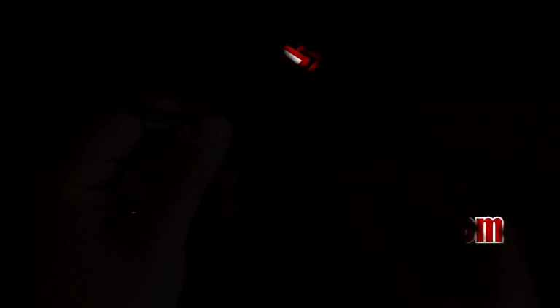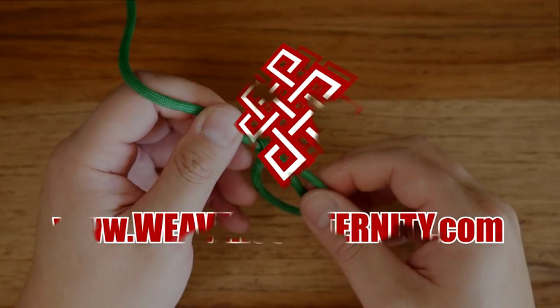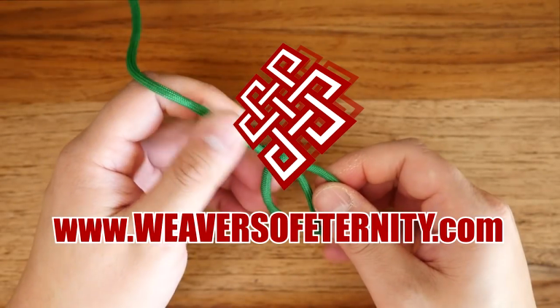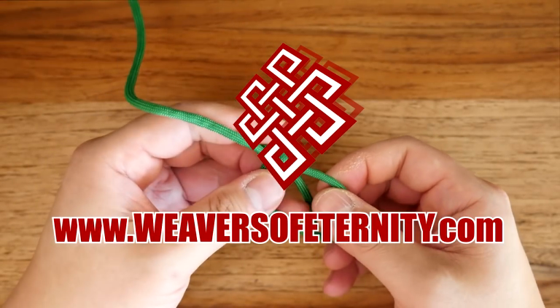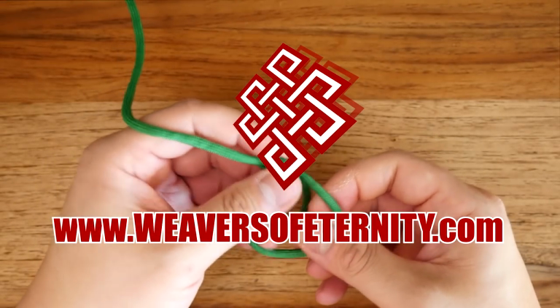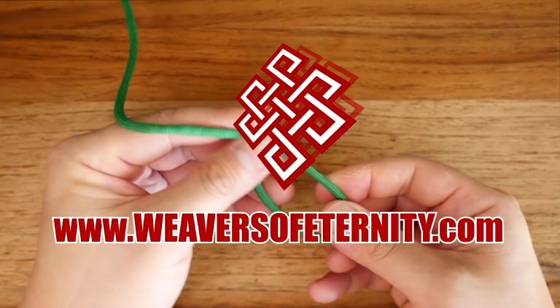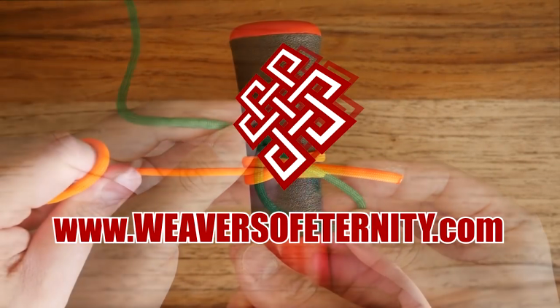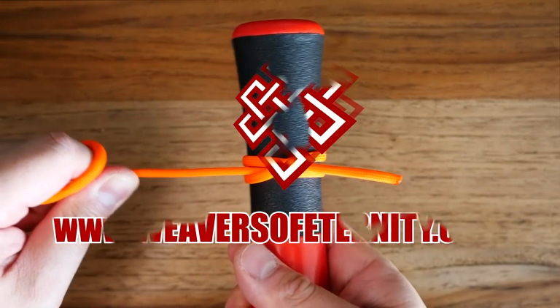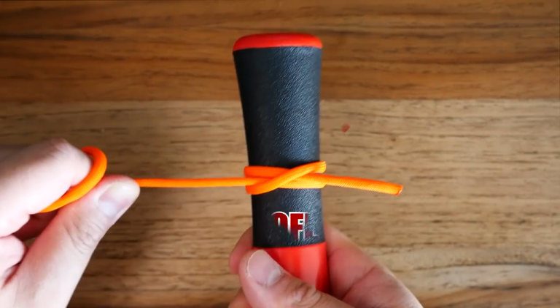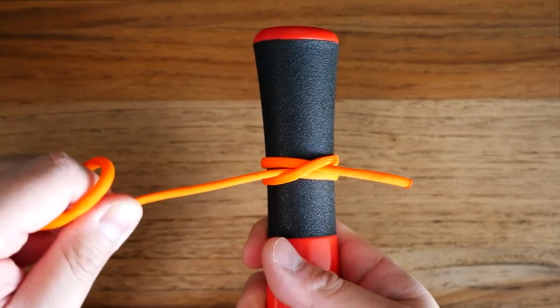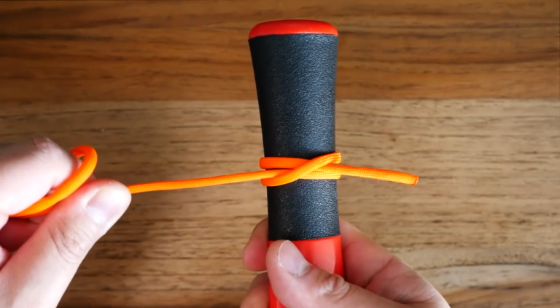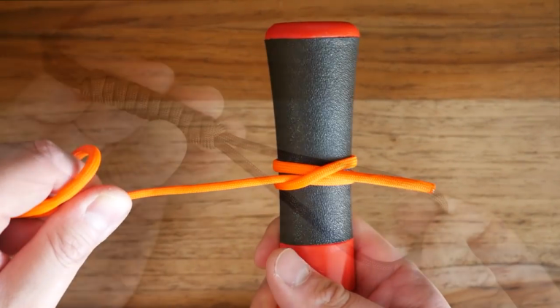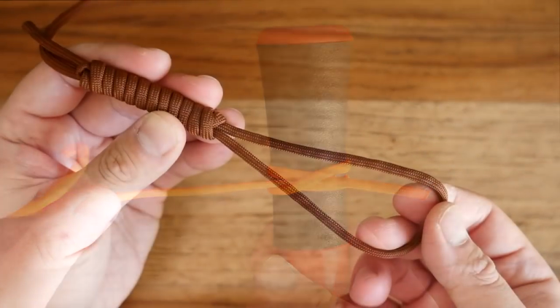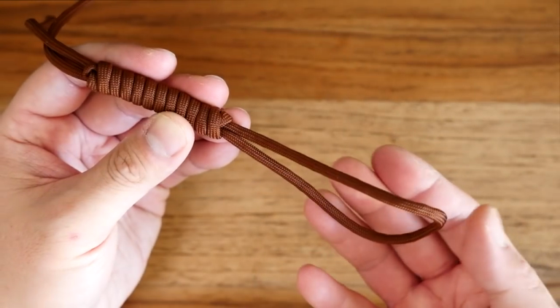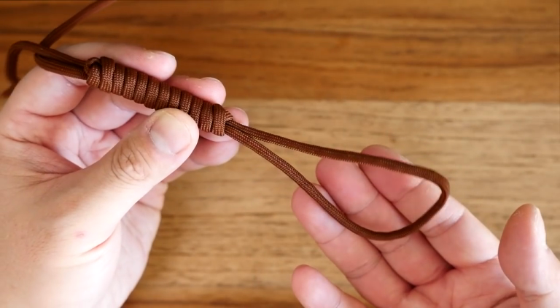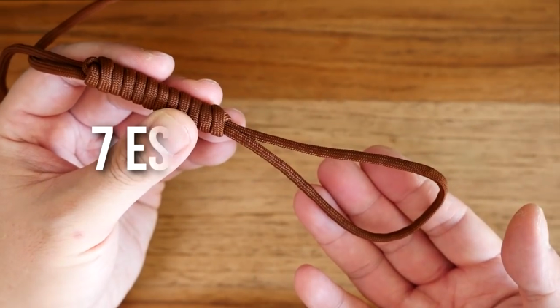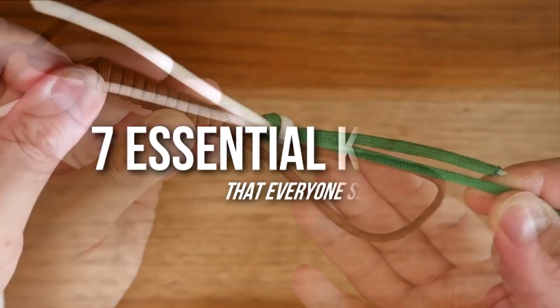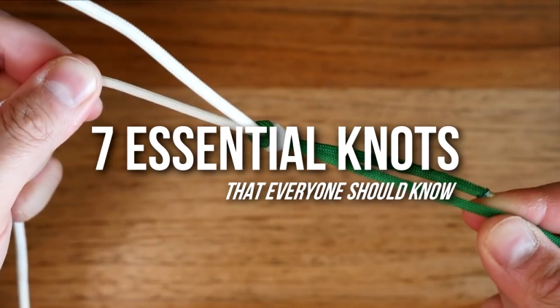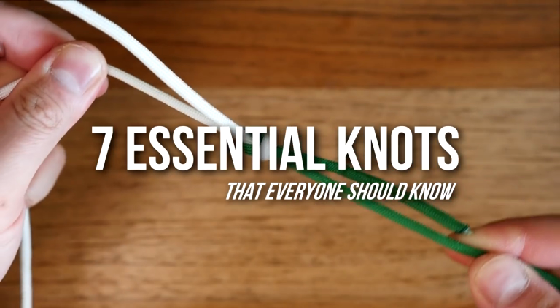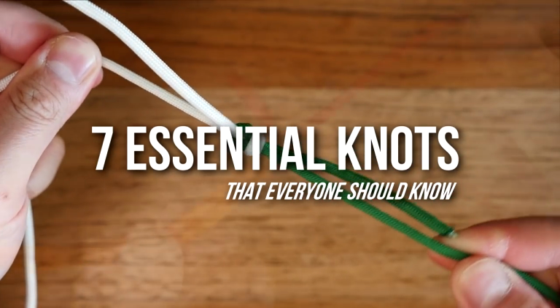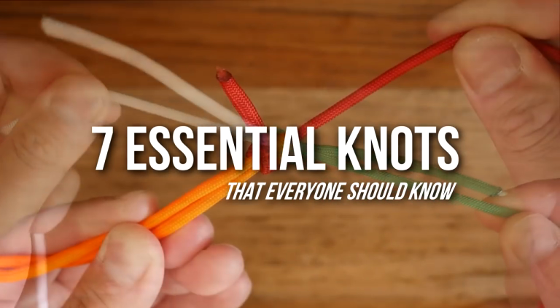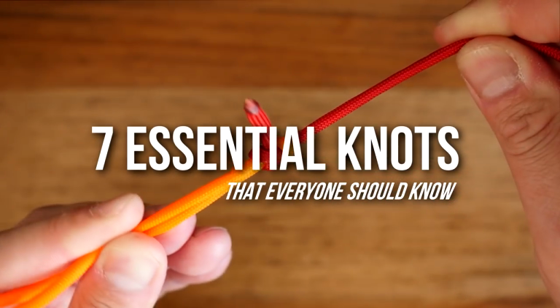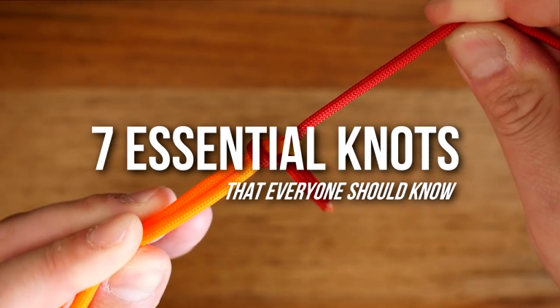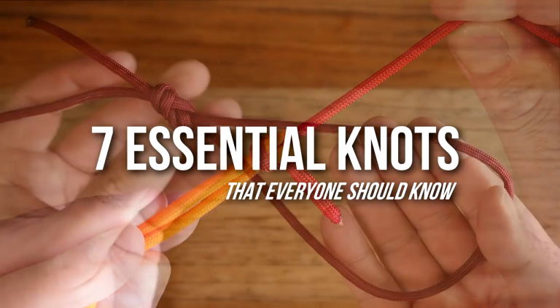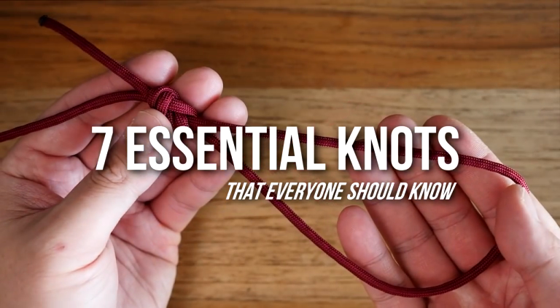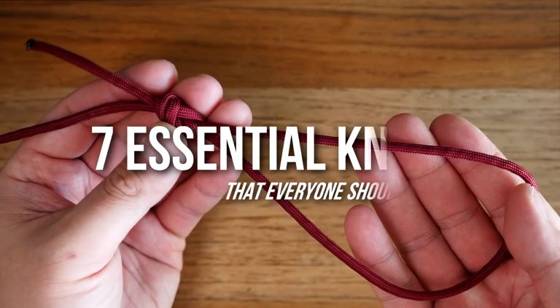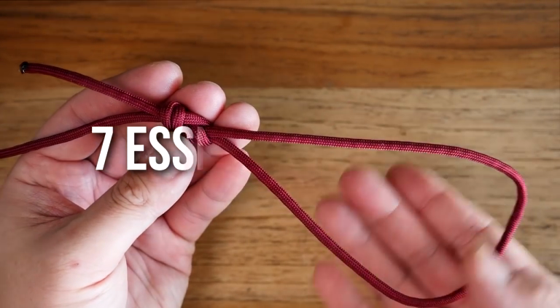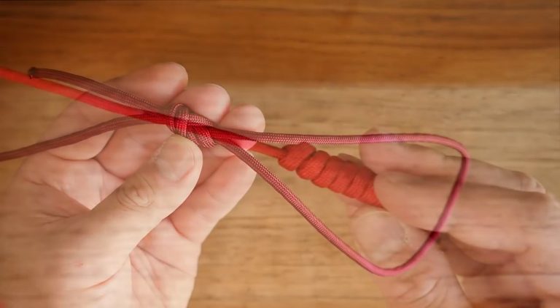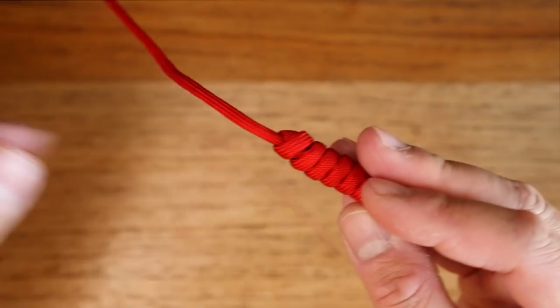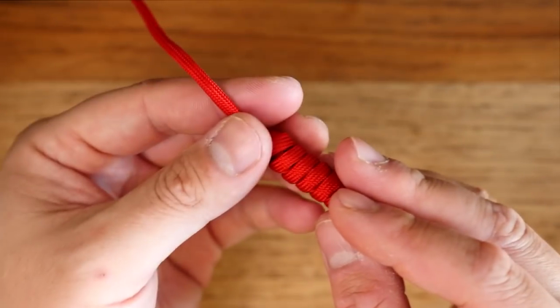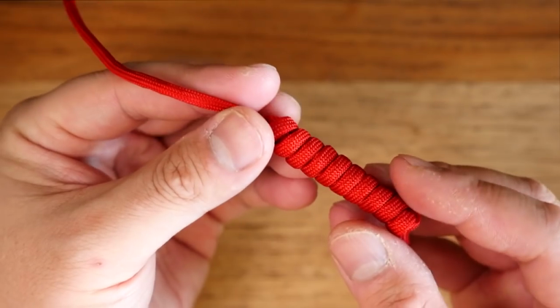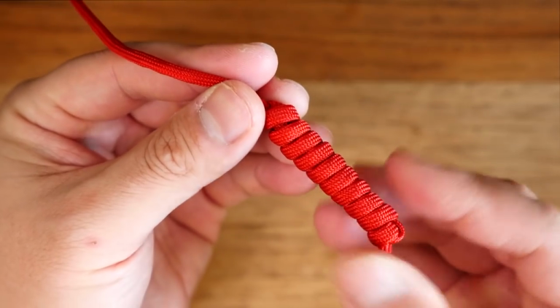Hey, what's going on weavers? Tim here again, and here are seven essential knots that everyone should know. Many of these knots could make your life a whole lot easier. Let's get into it.